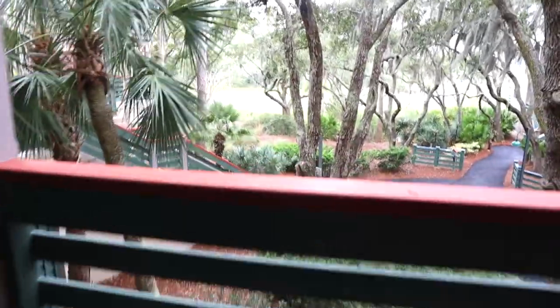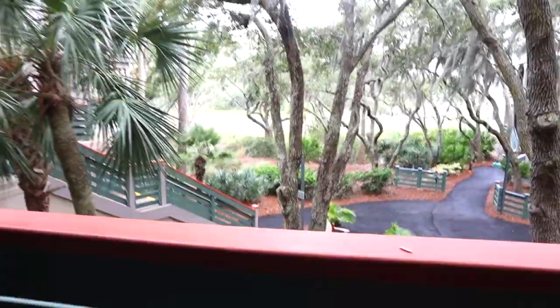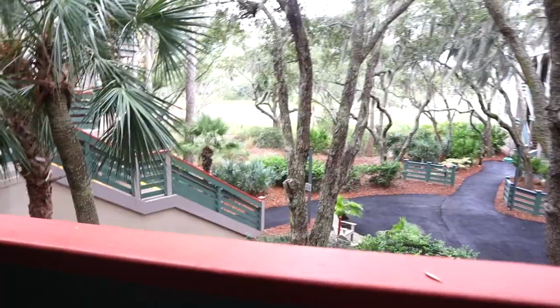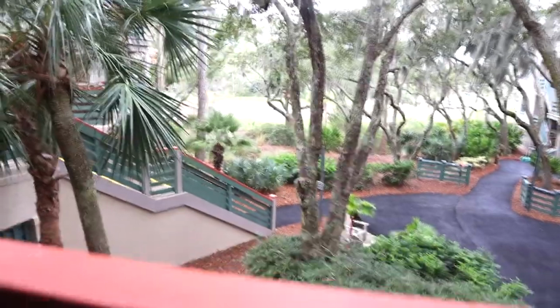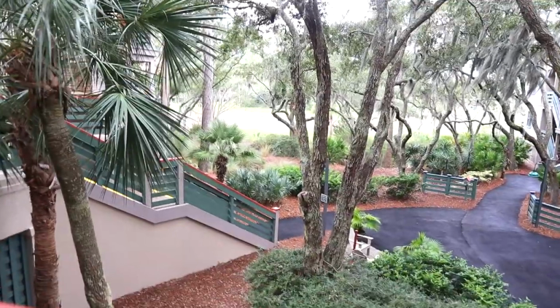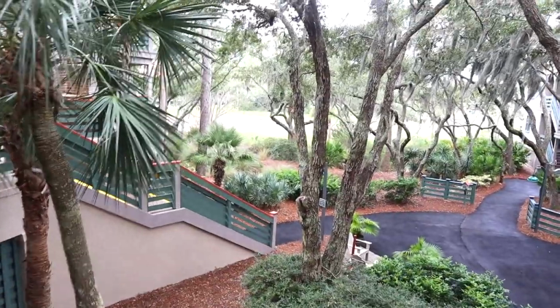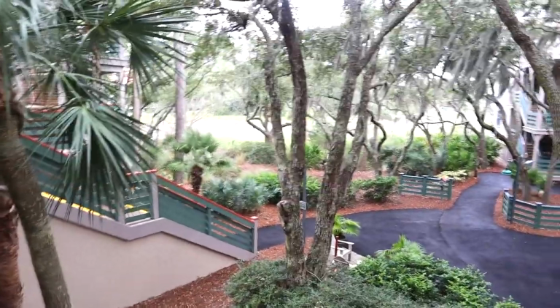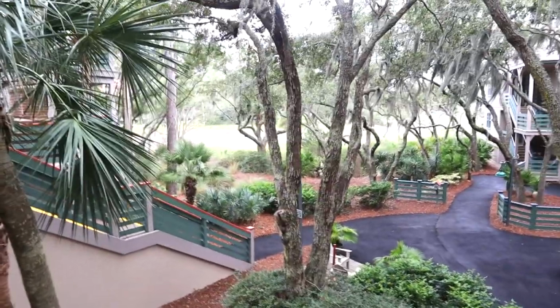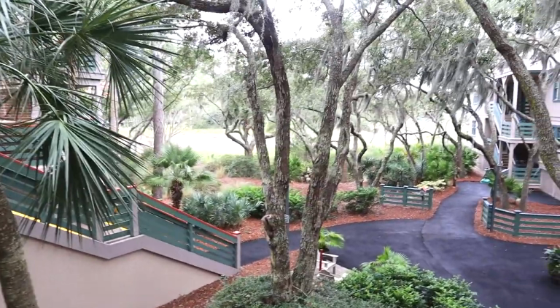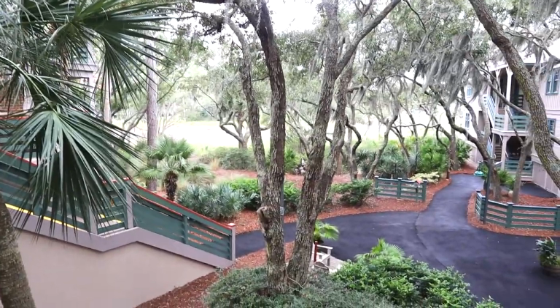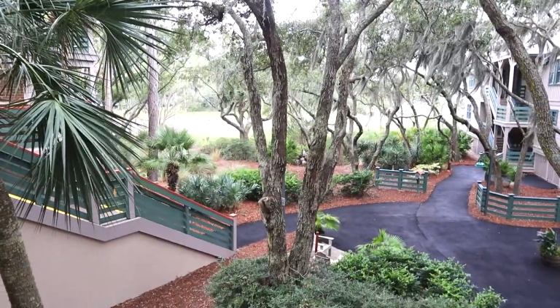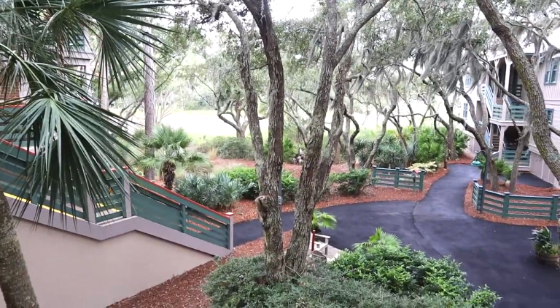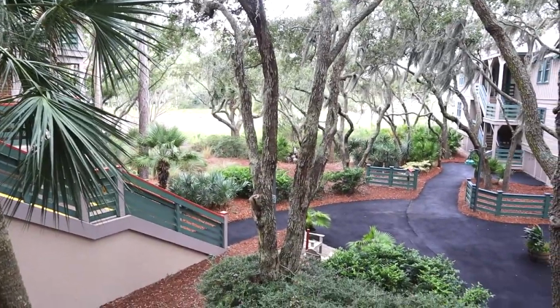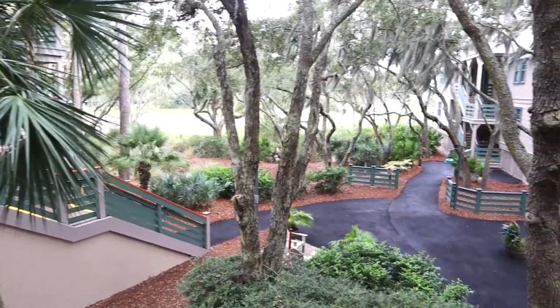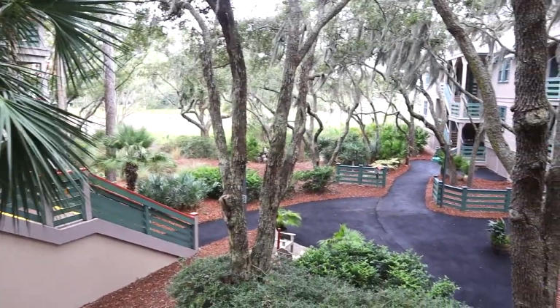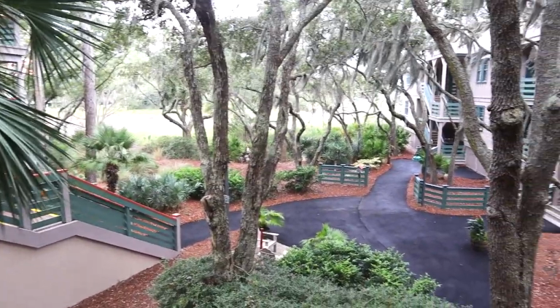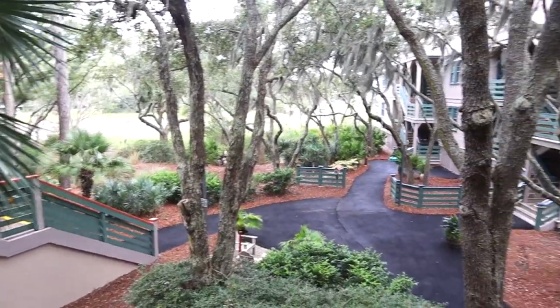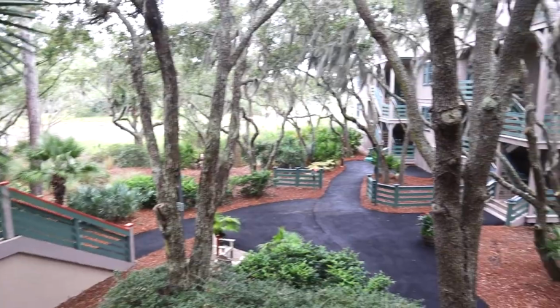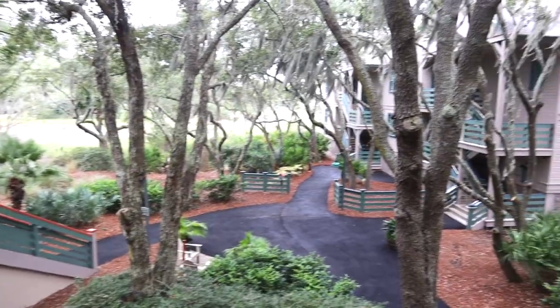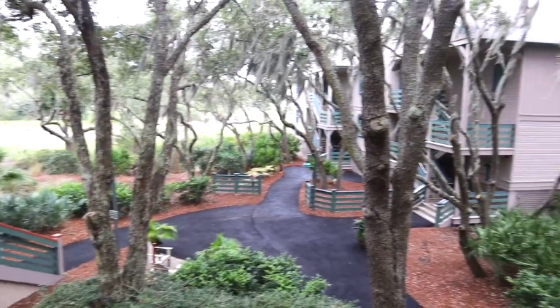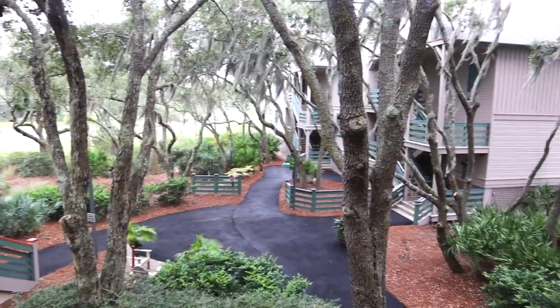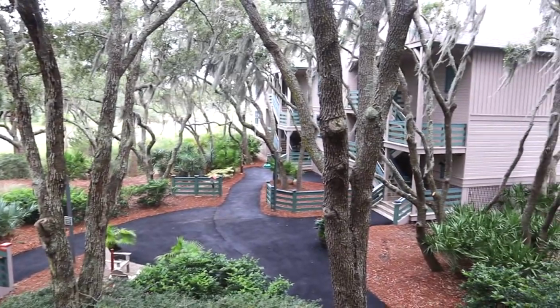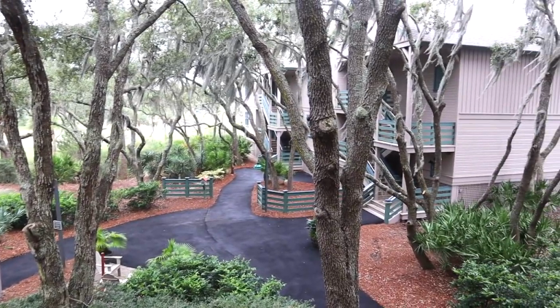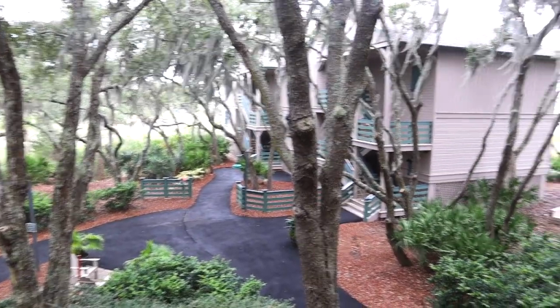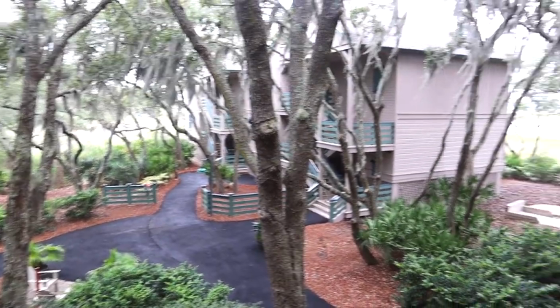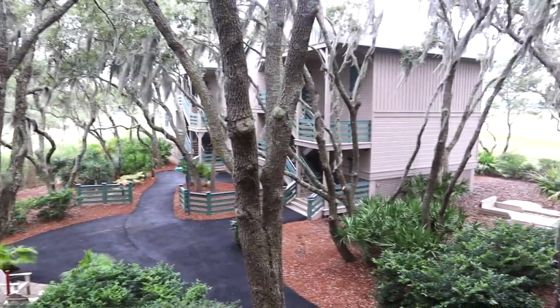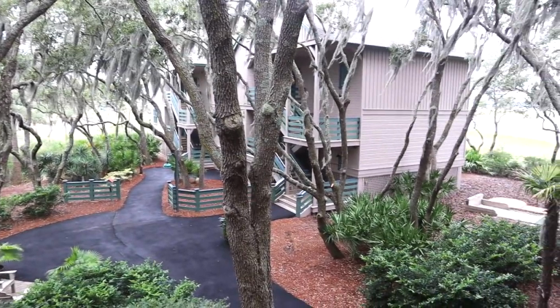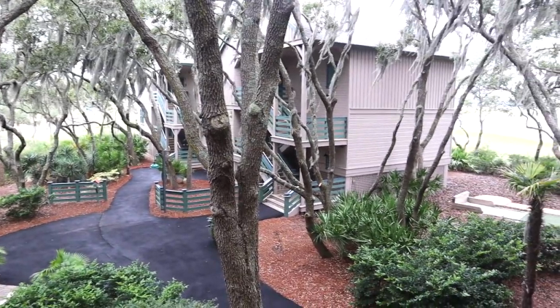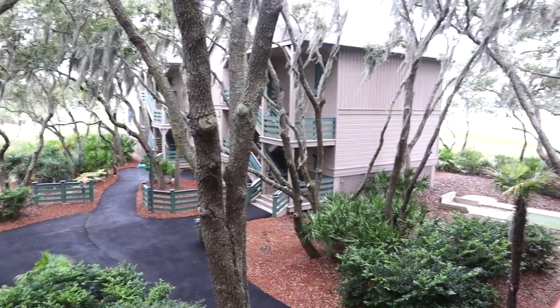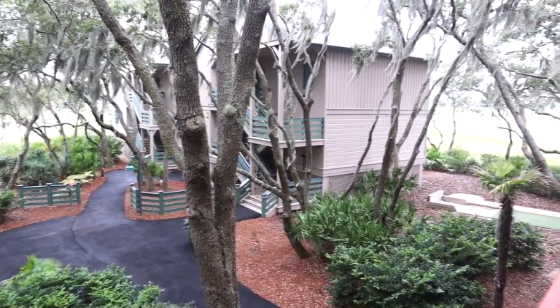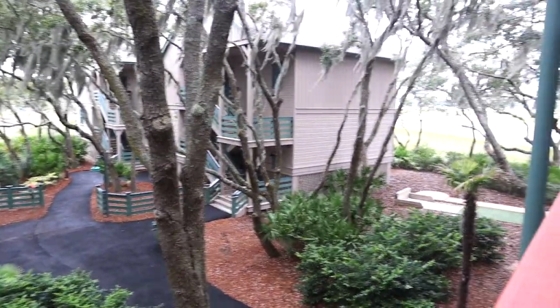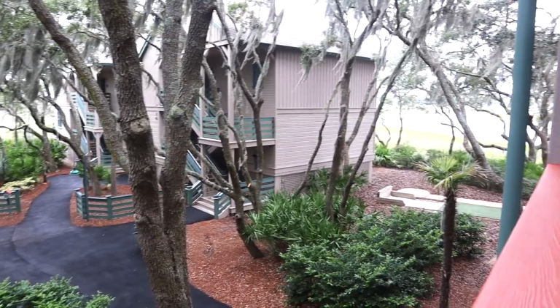I had a really pretty view of the grounds, that gorgeous Spanish moss hanging from the trees, and then over to the right I could just see the marsh.